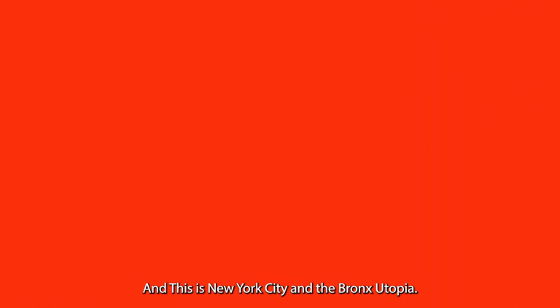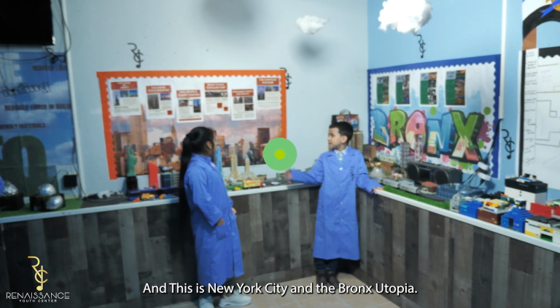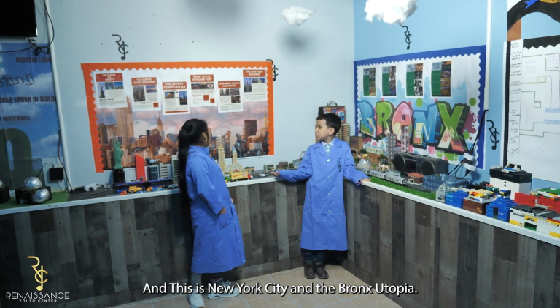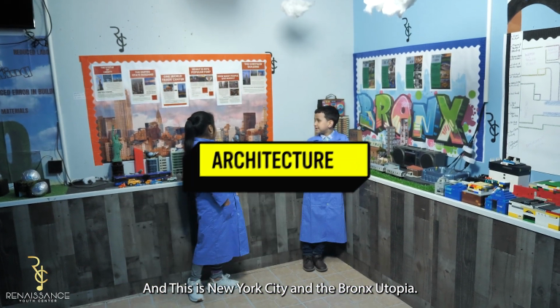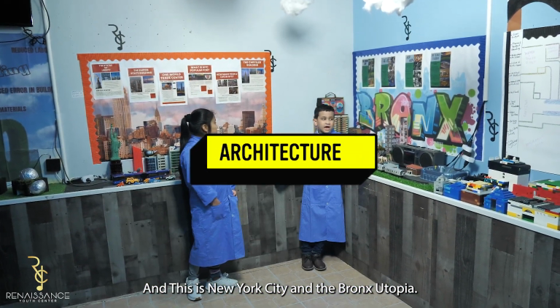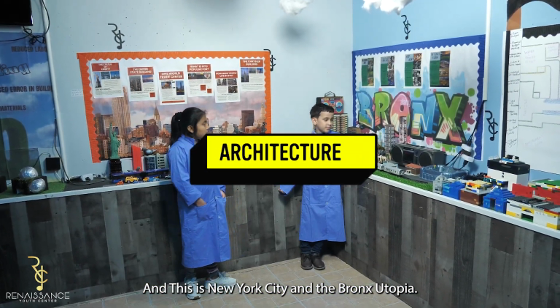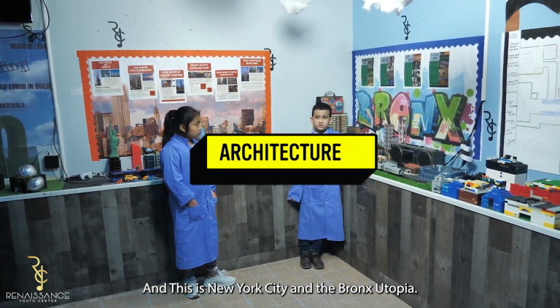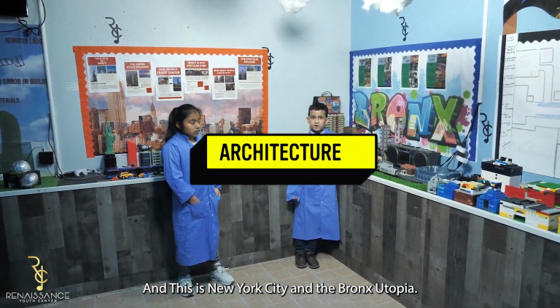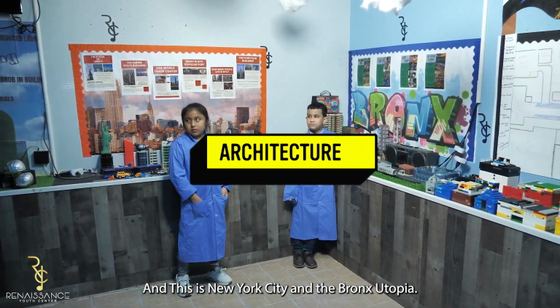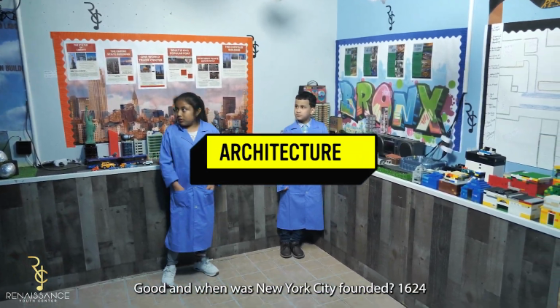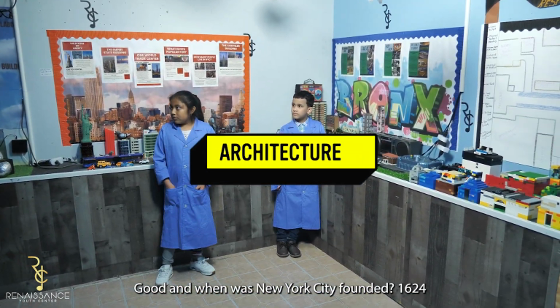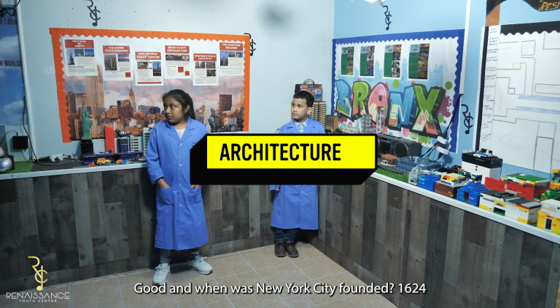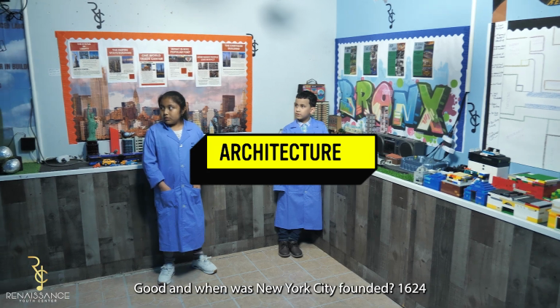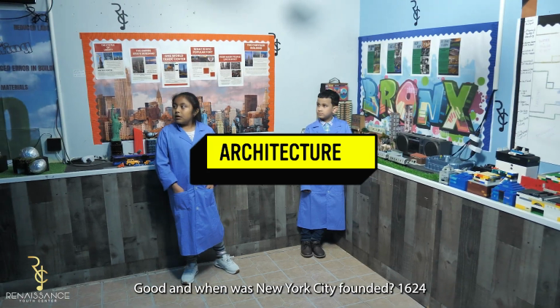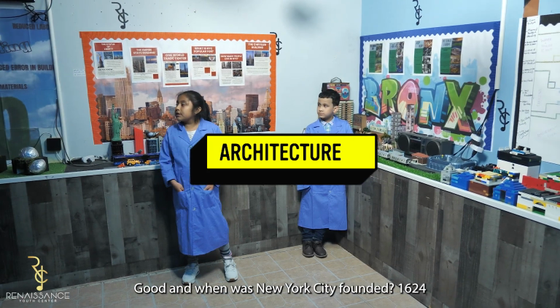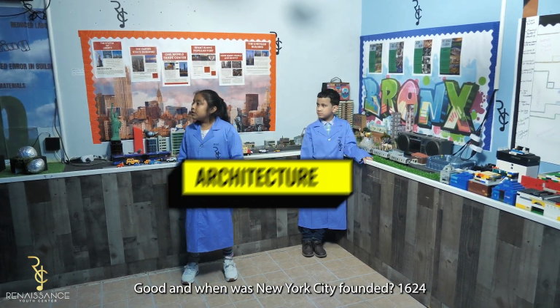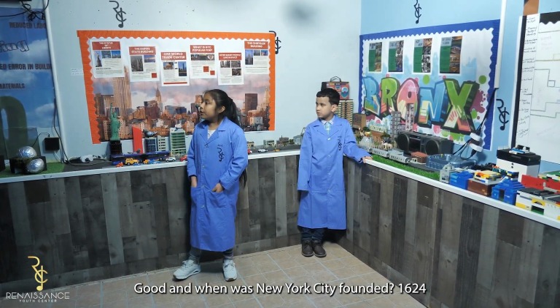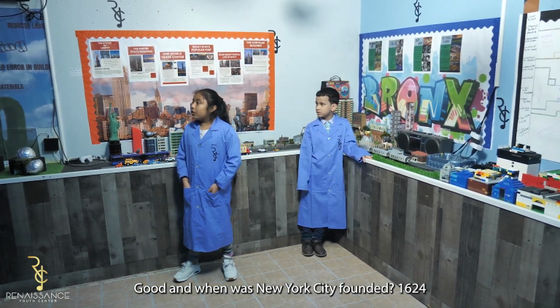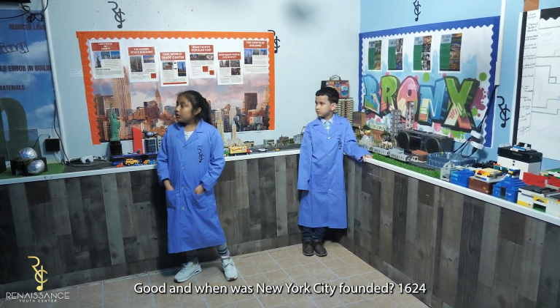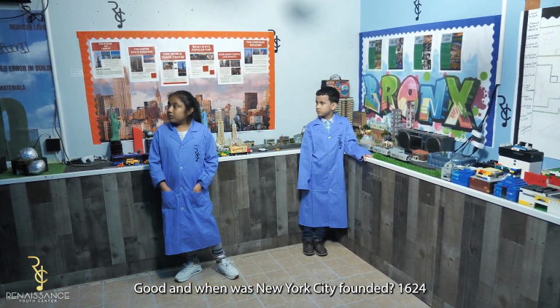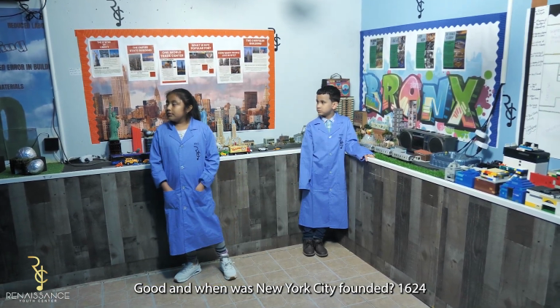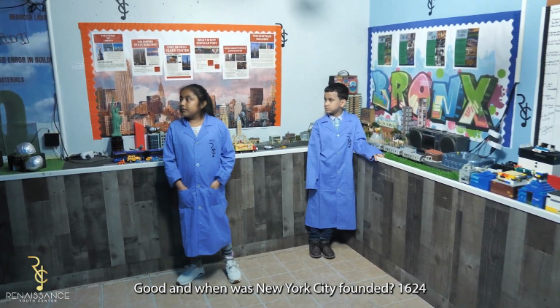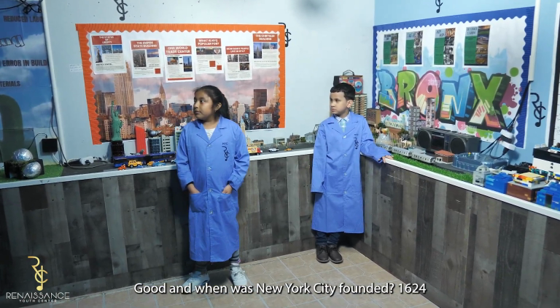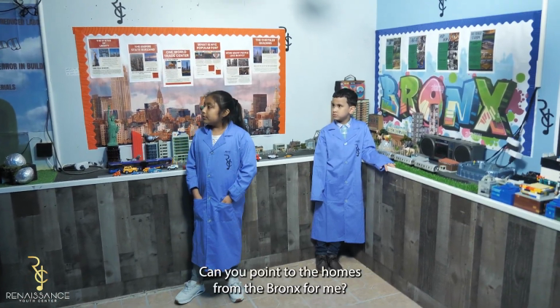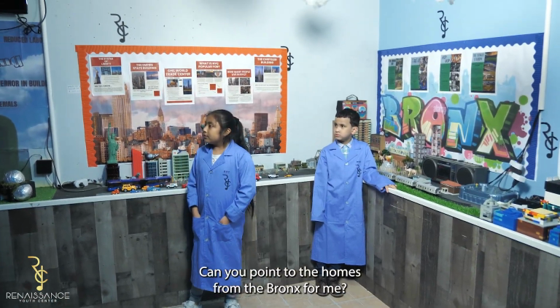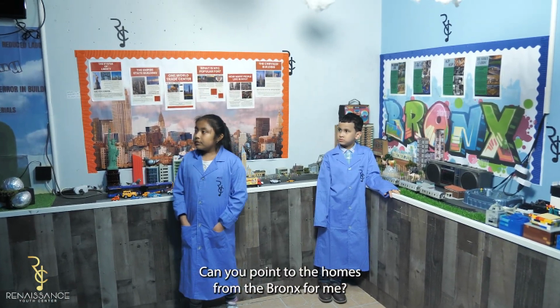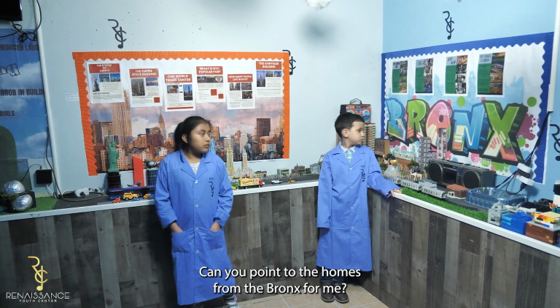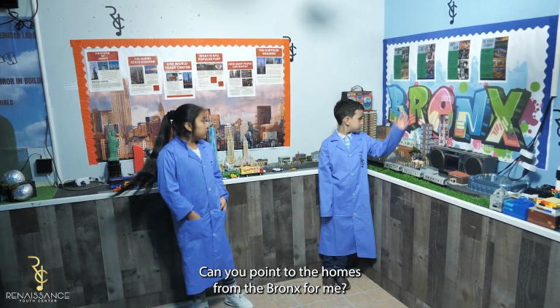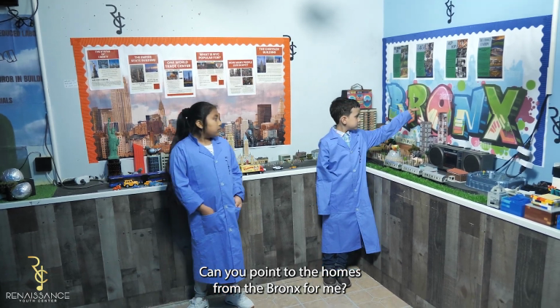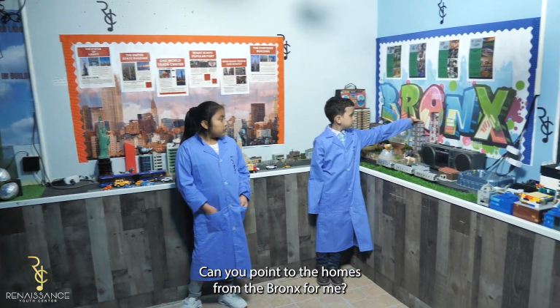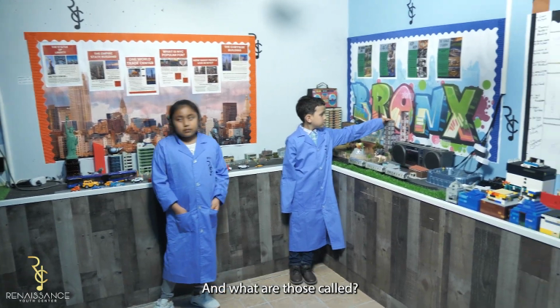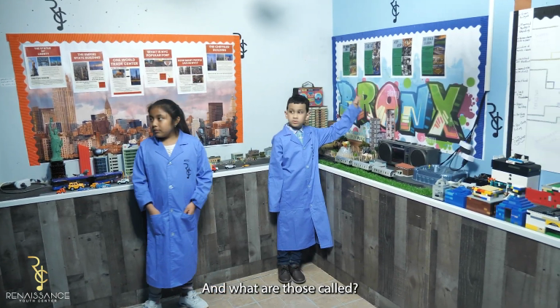This is New York City and the Bronx utopia. And when was New York City founded? 1624. Can you point to the homes from the Bronx for me? And what are those called?